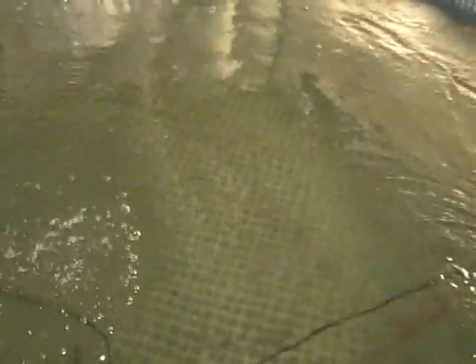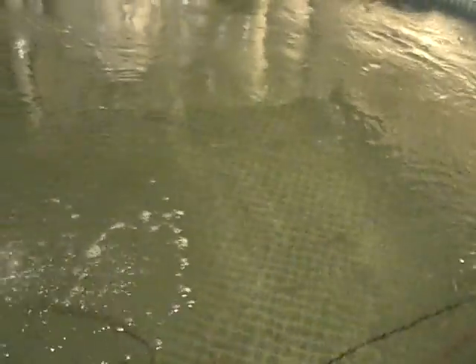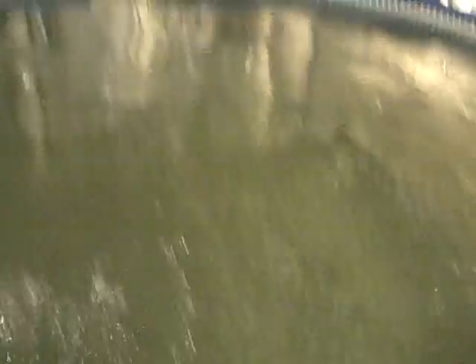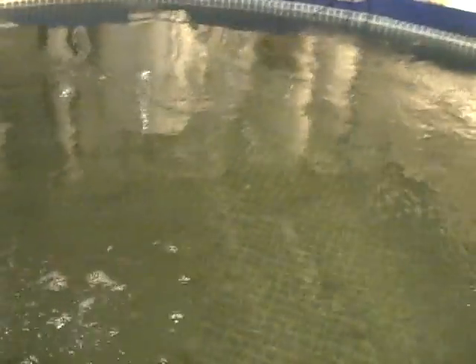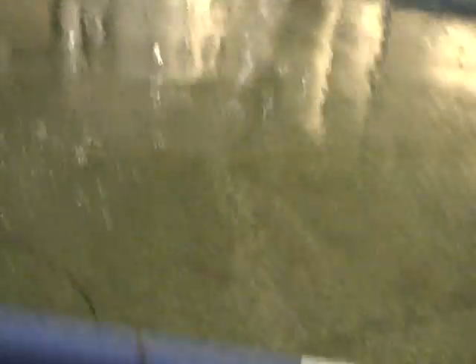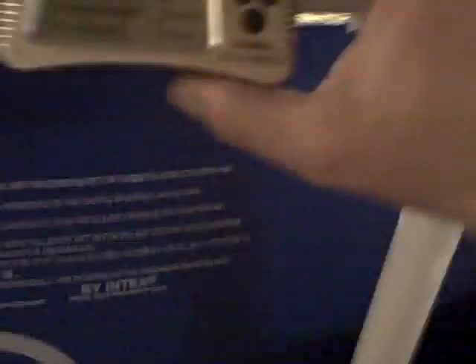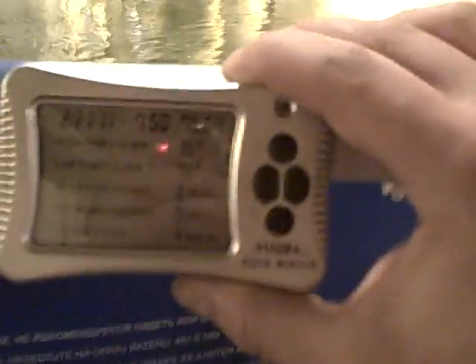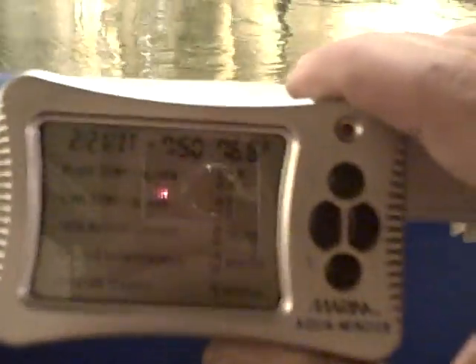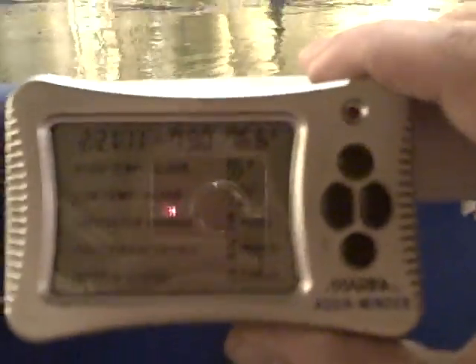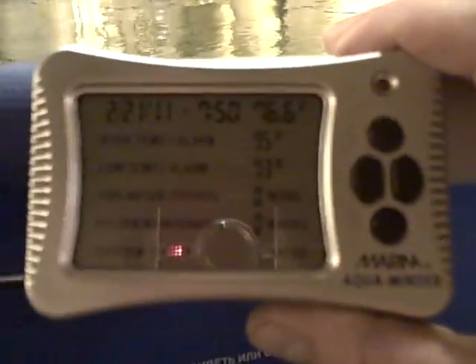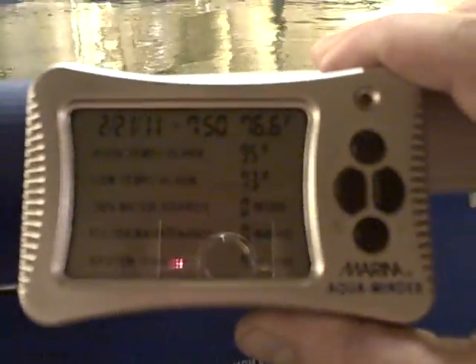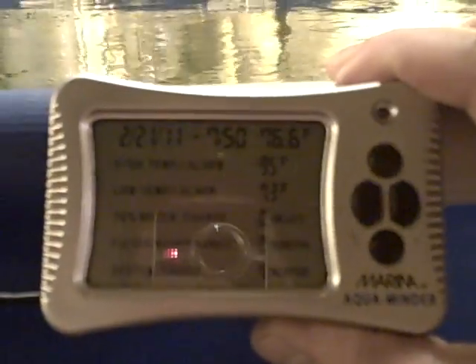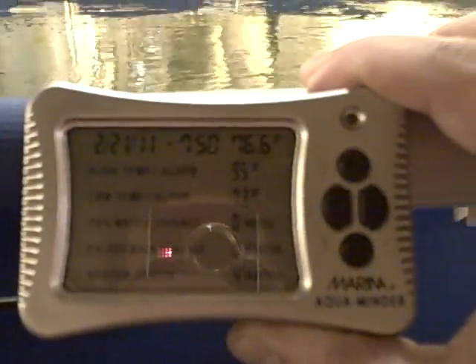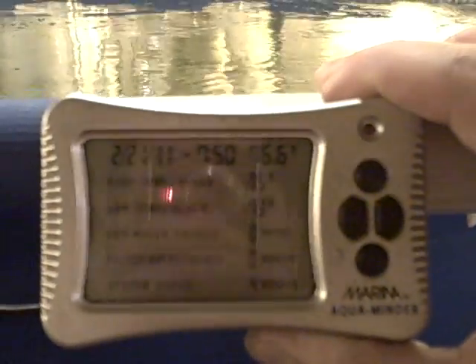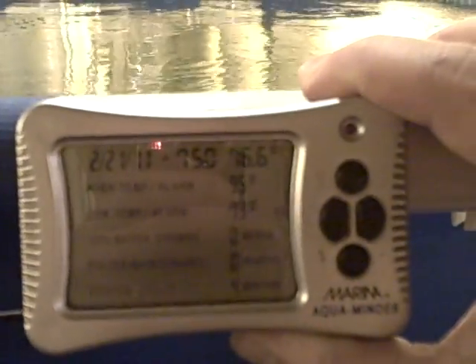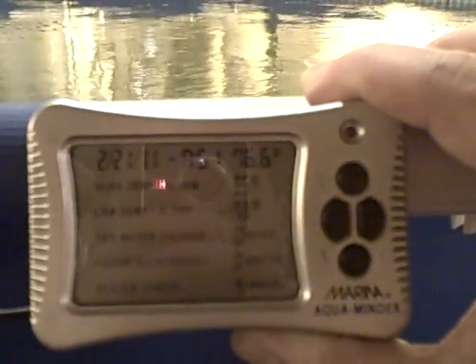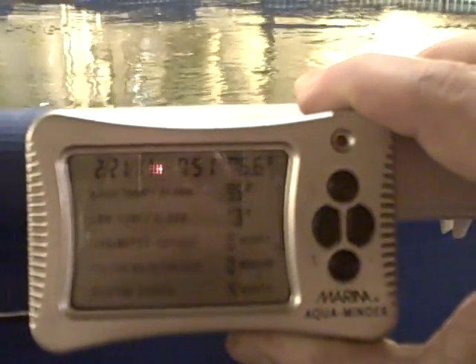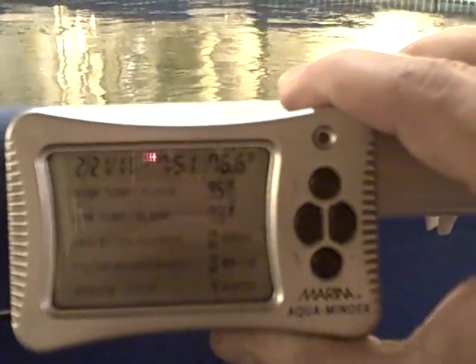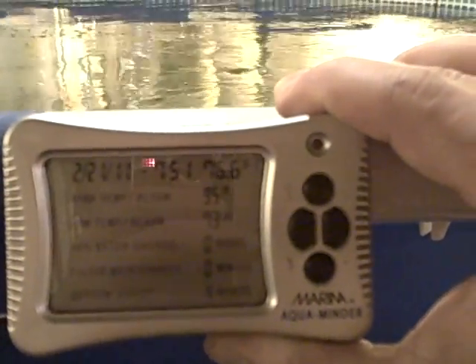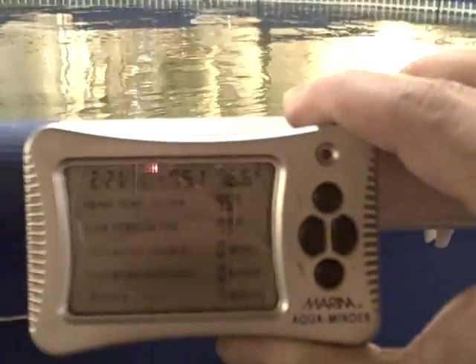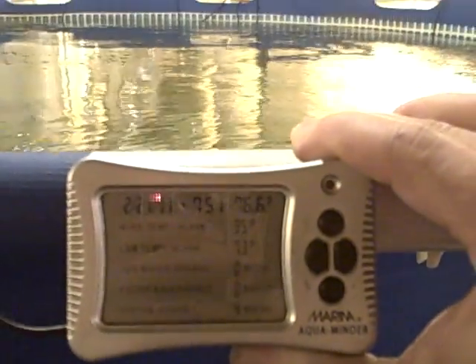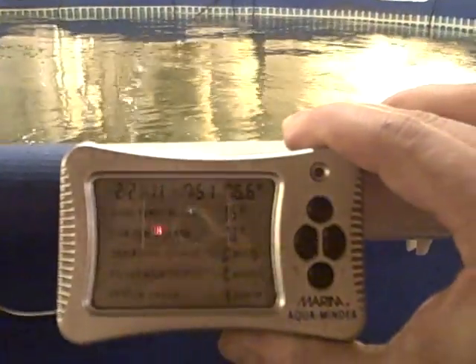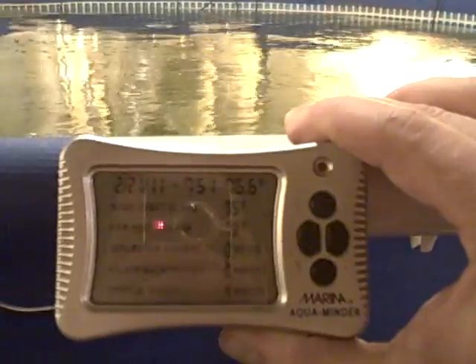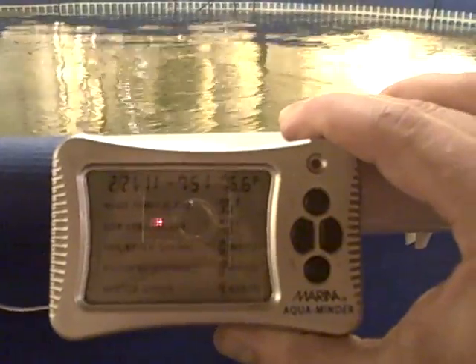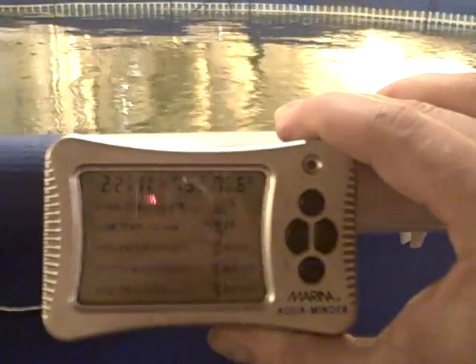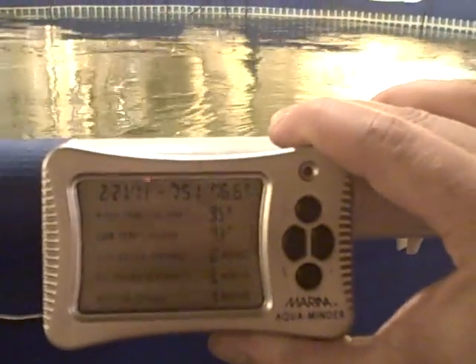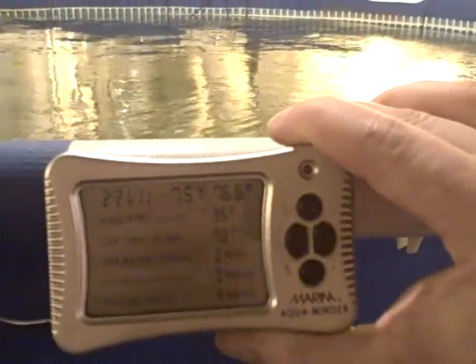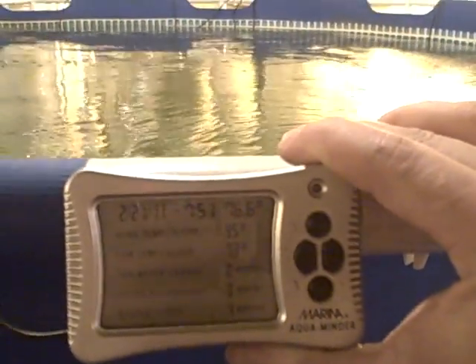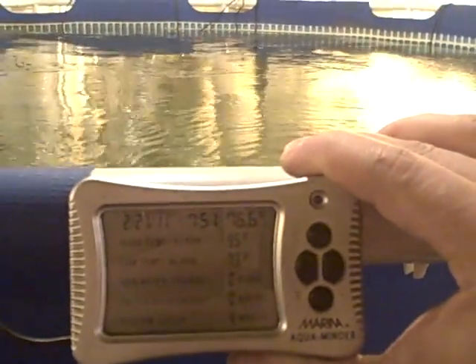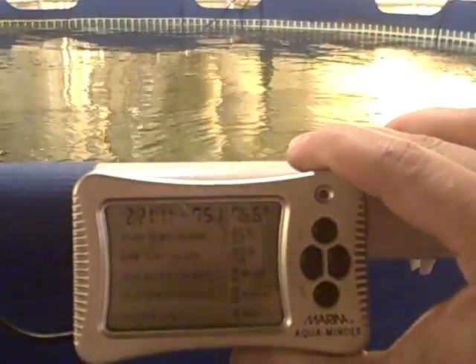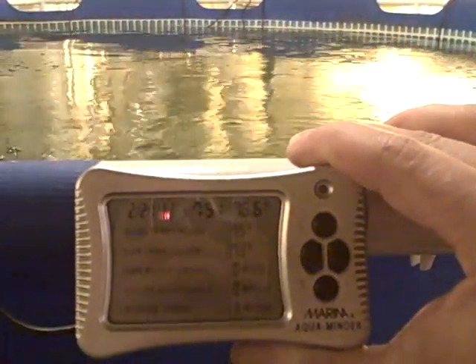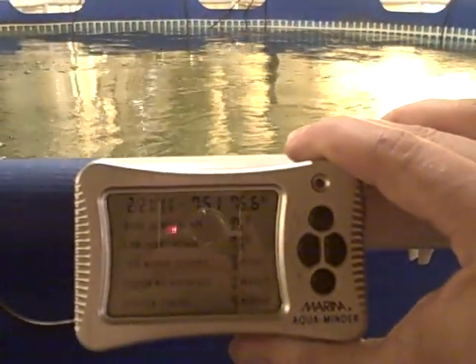Same with the filtration system. You can see here the actual water temp is a little low right now — it's around 76, 77 degrees. I try to keep it in the neighborhood of around 85. The reason it's low is because I just did a partial water change.